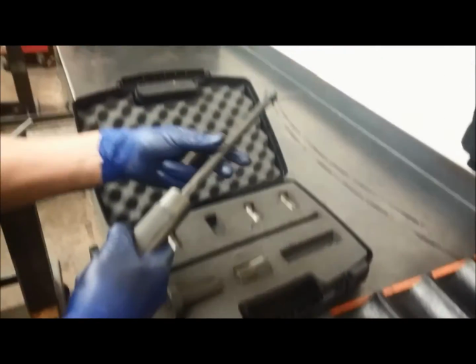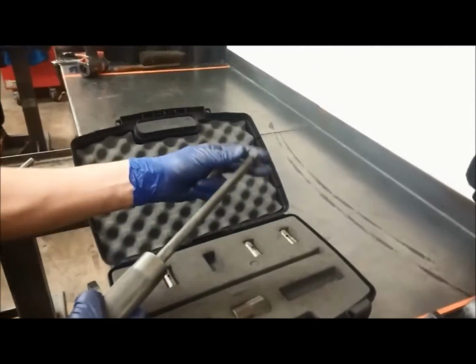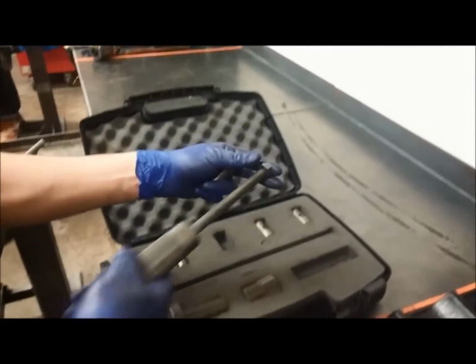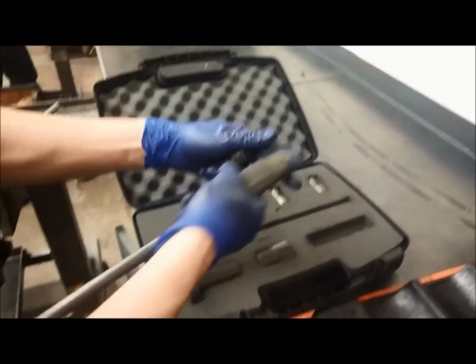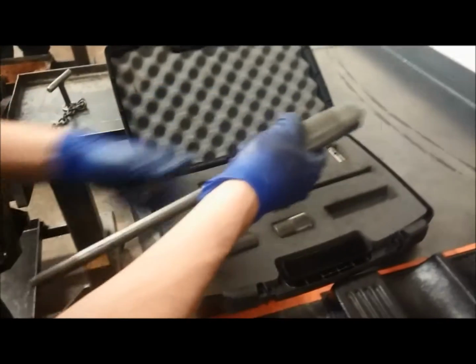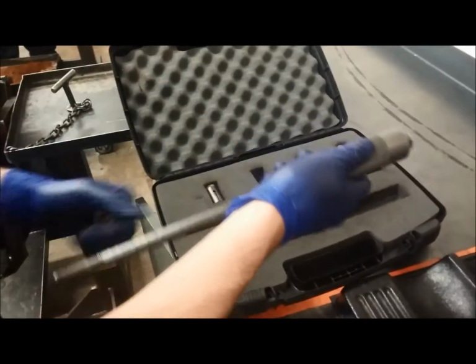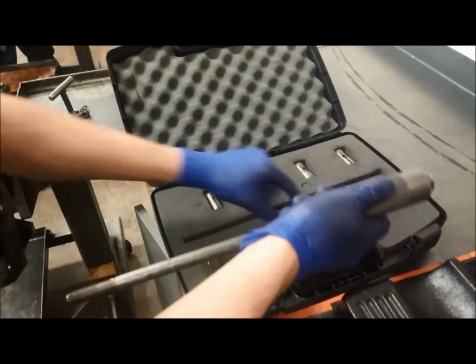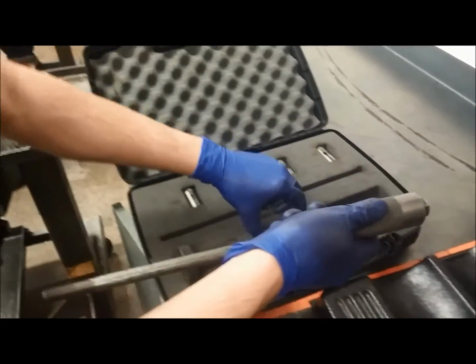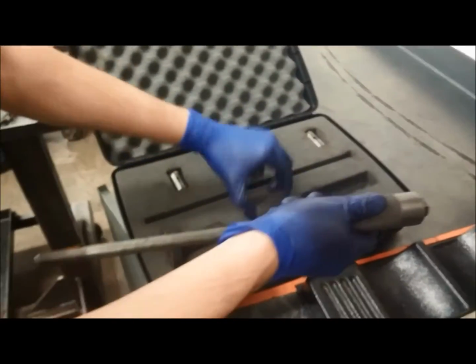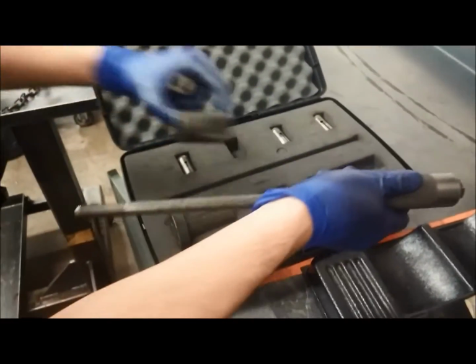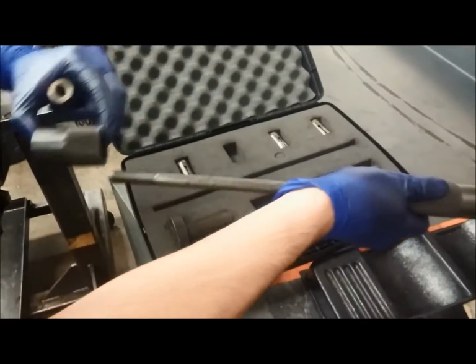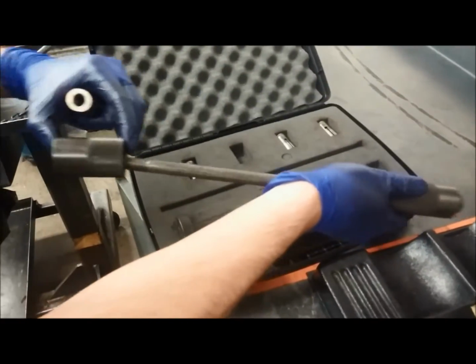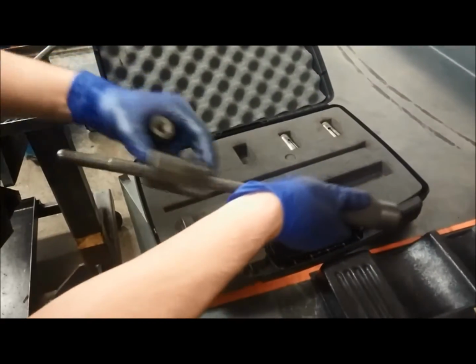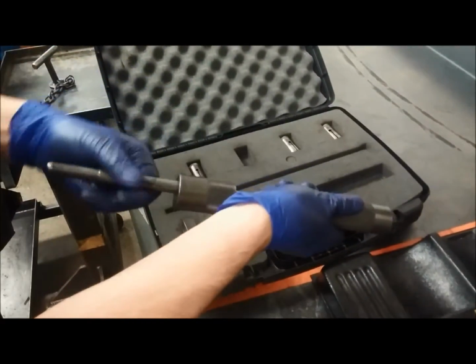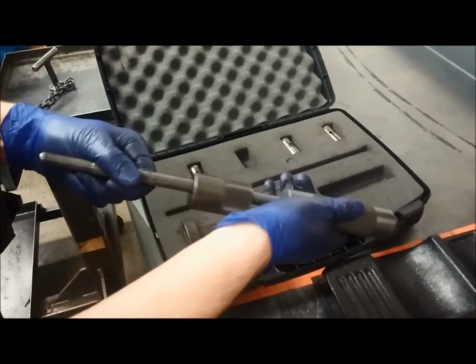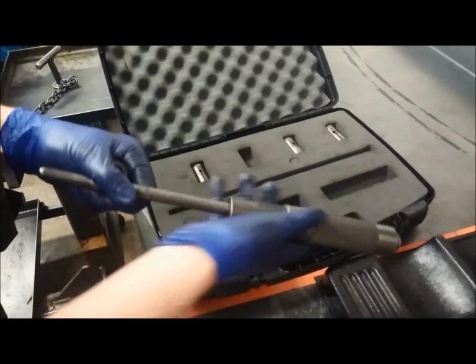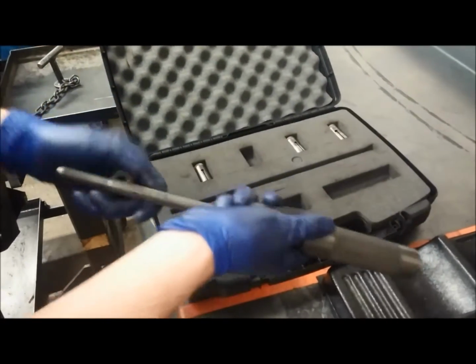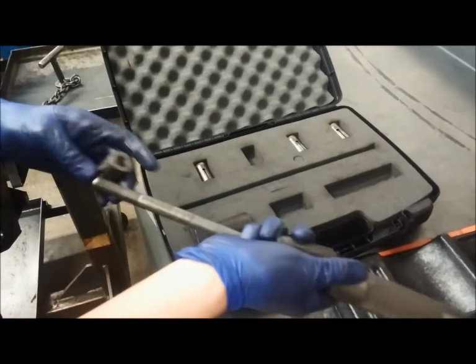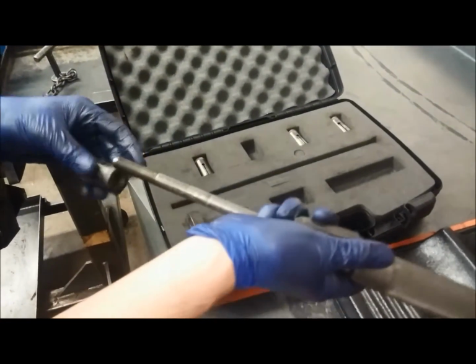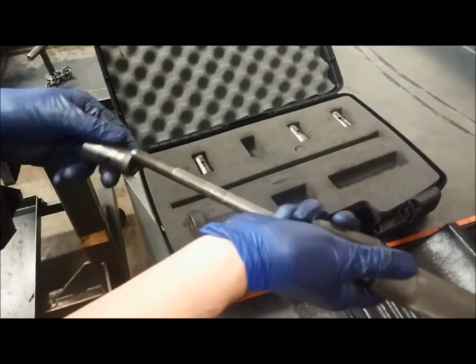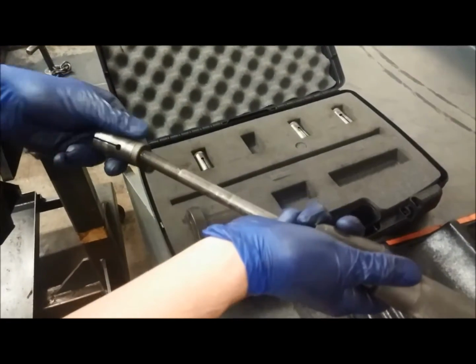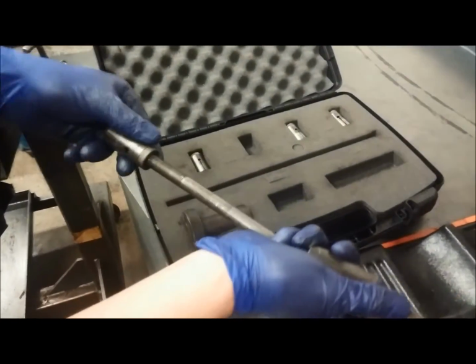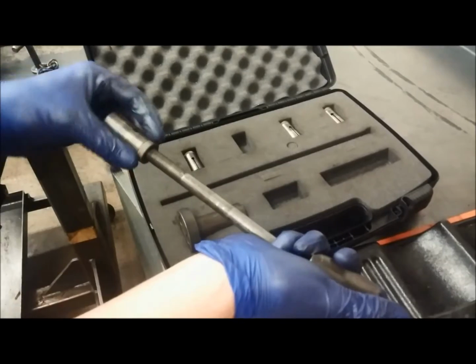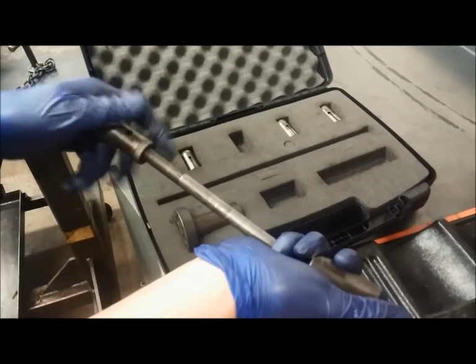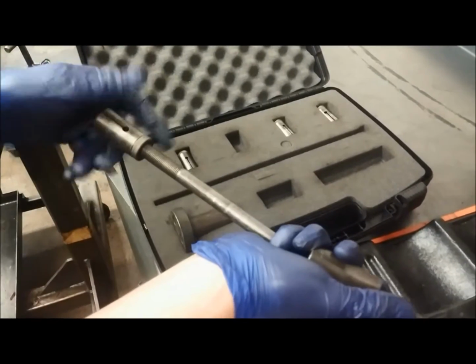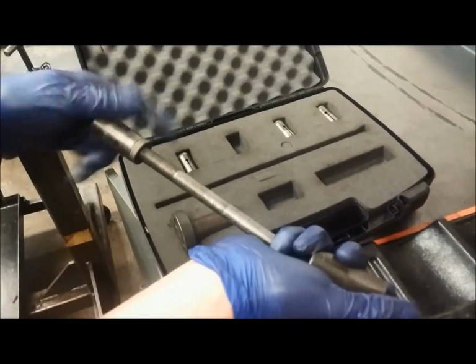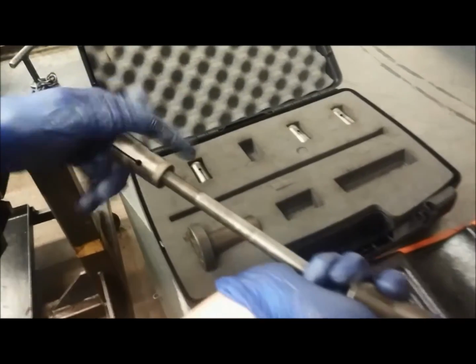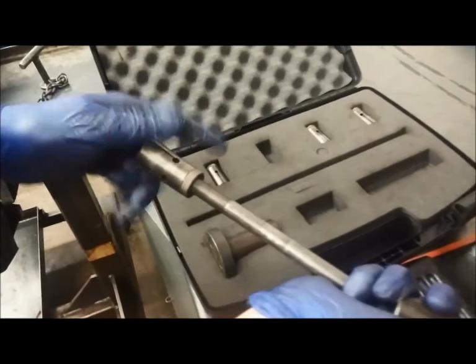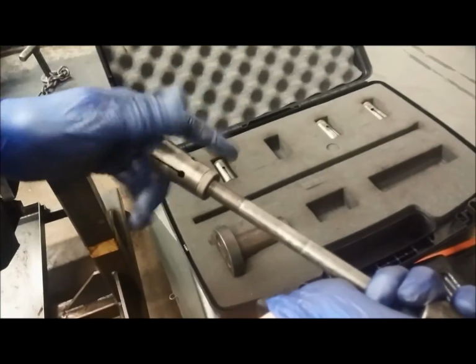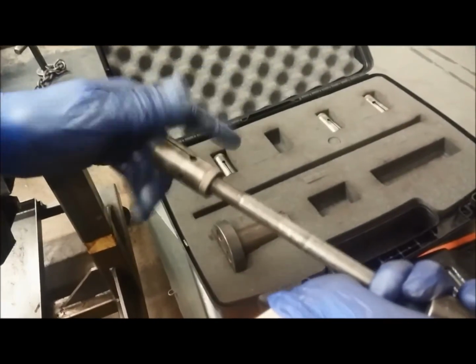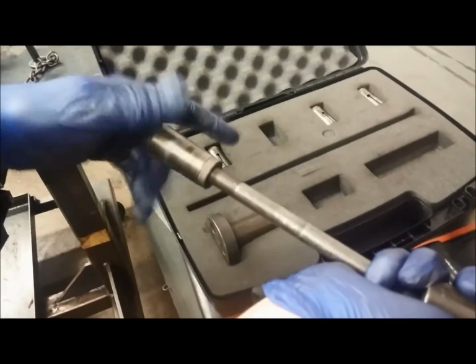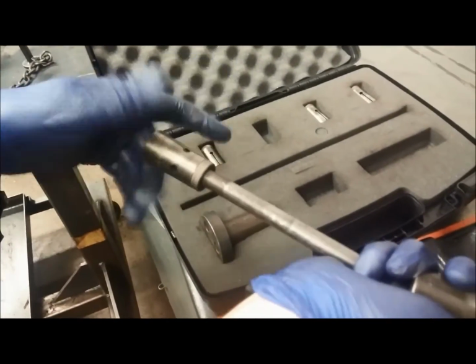We're making a slide hammer out of this. We slide the slide onto the bolt, we slide that collar on there, then thread the fitting onto the end.